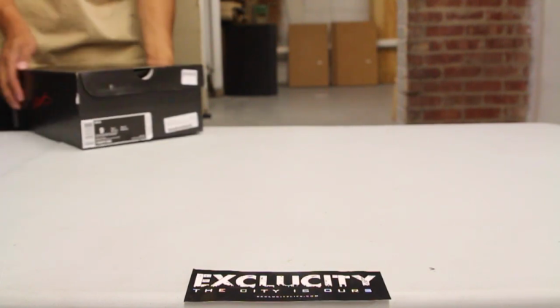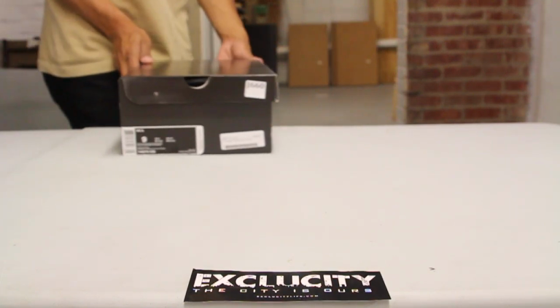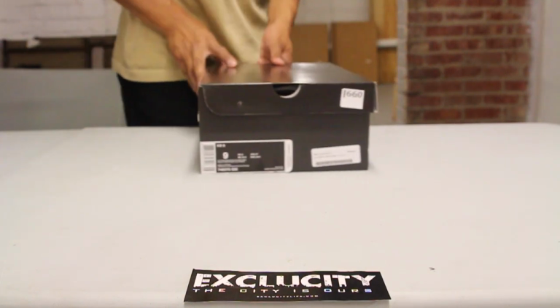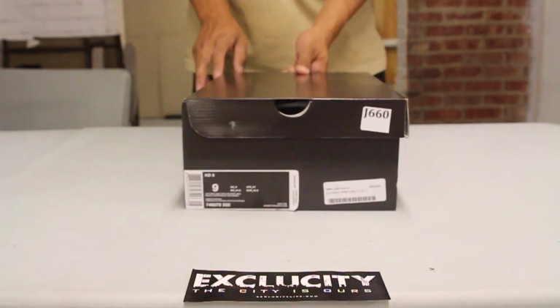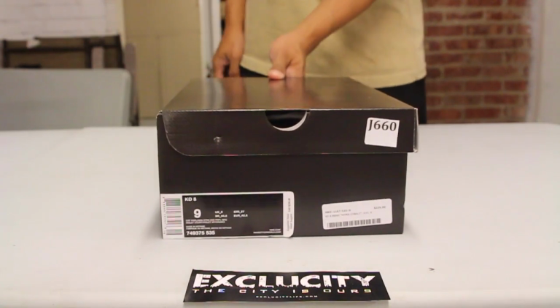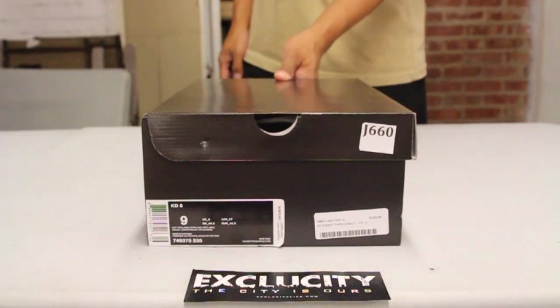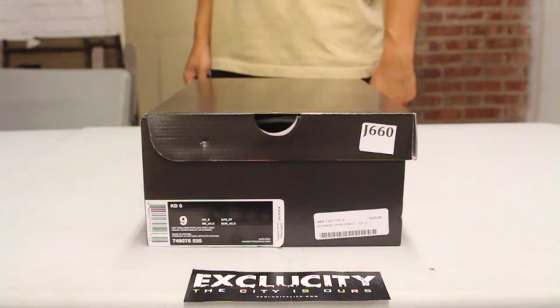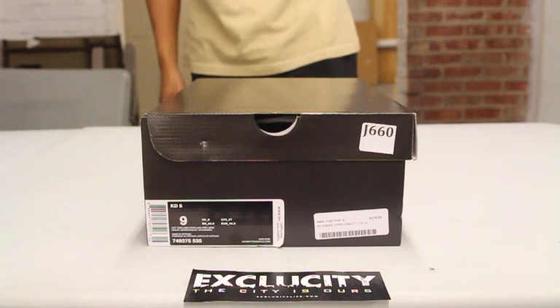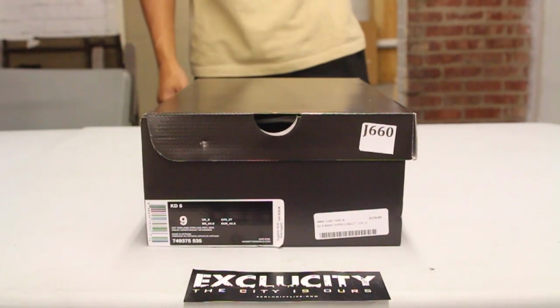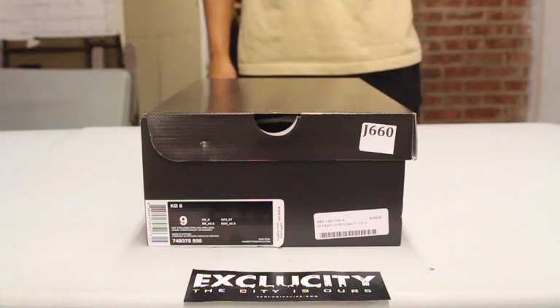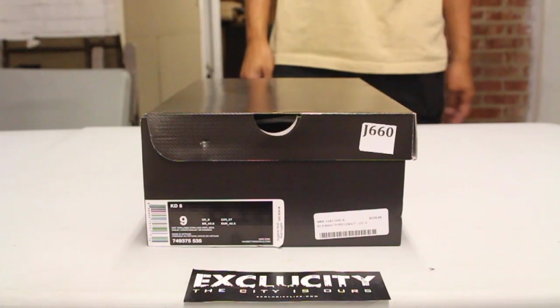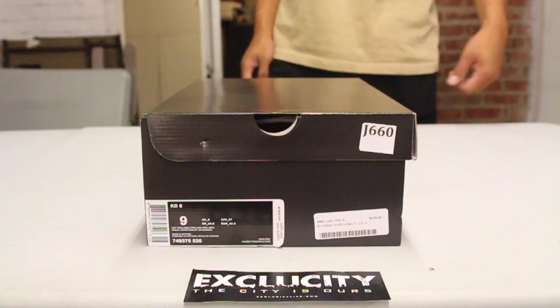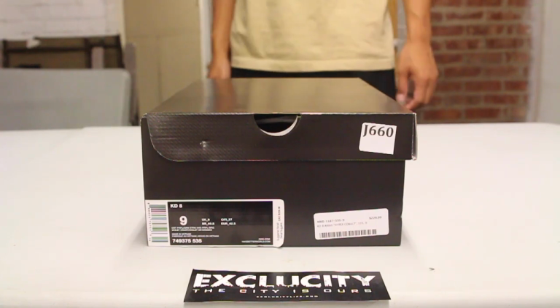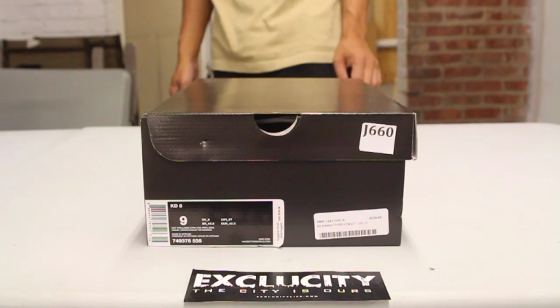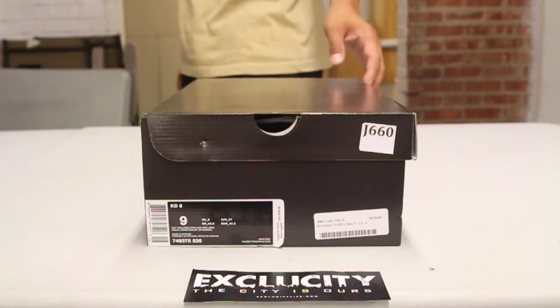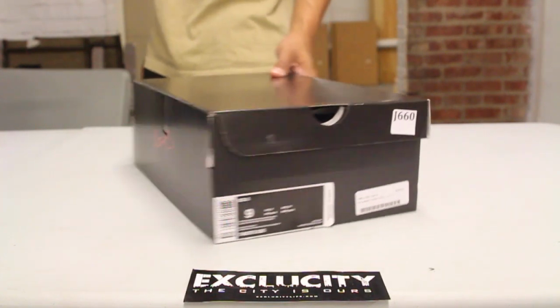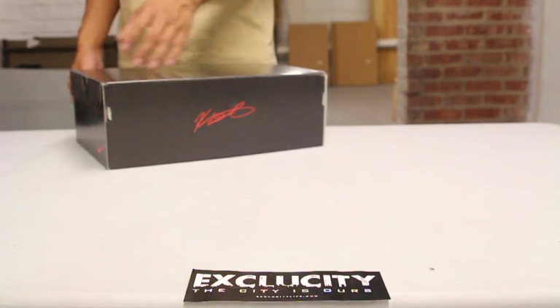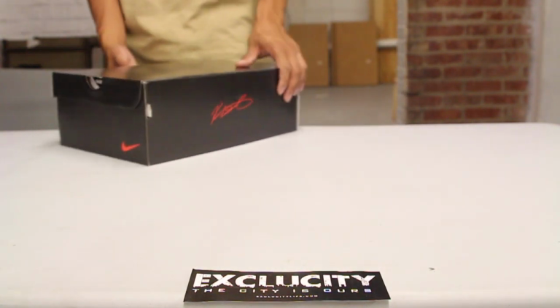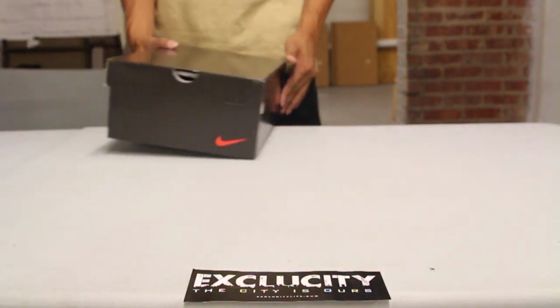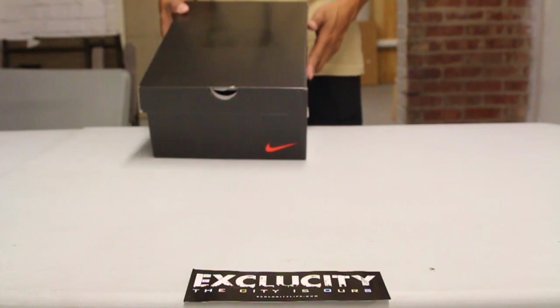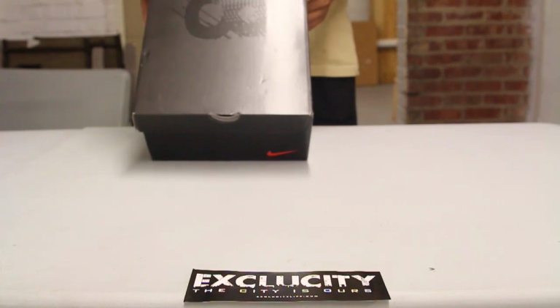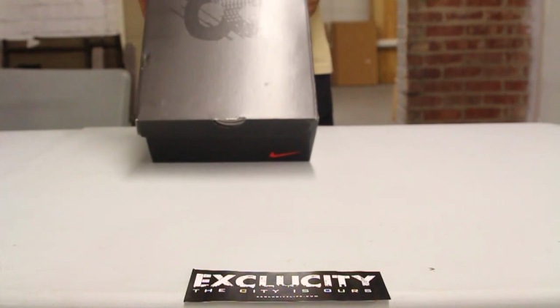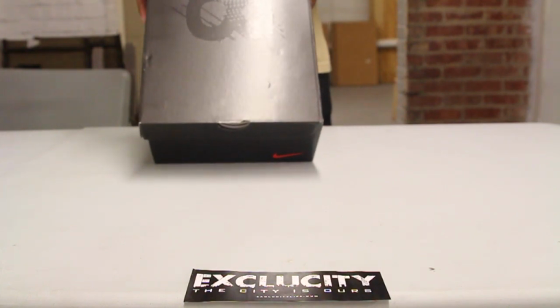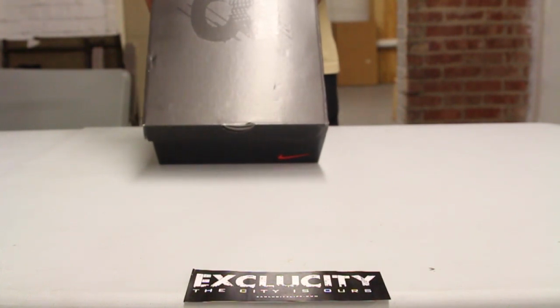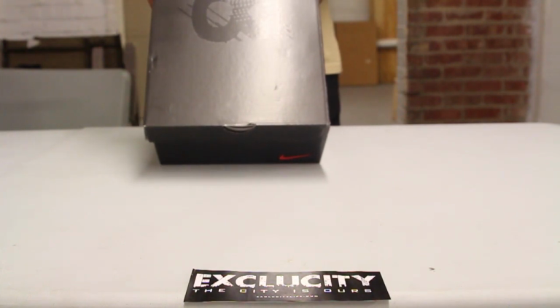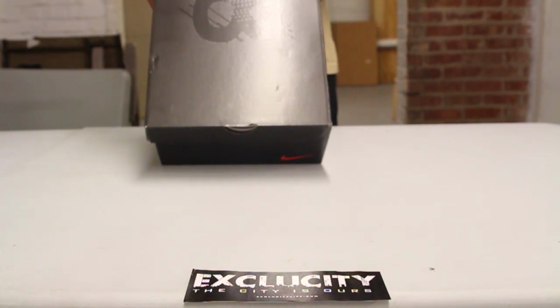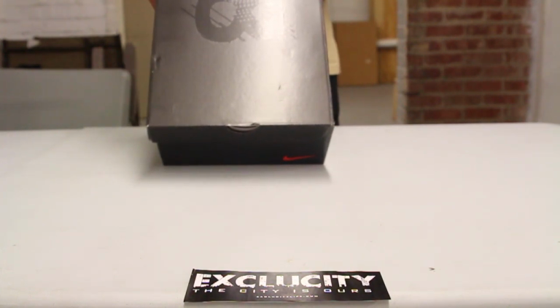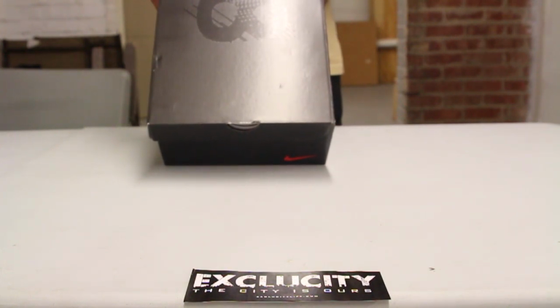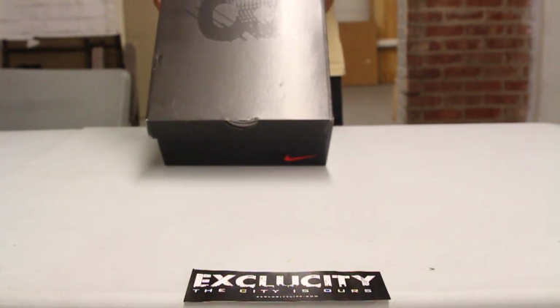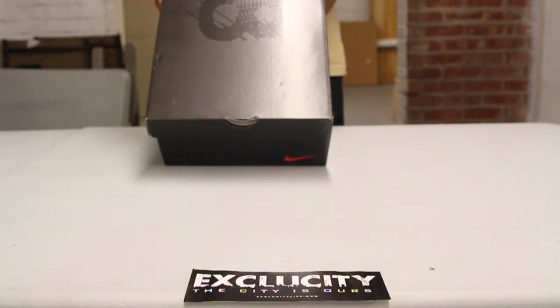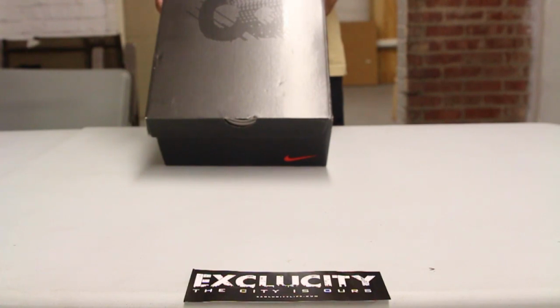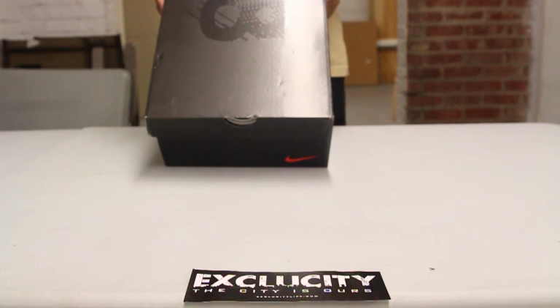We have the Odd Texas City coming to you with another unboxing video. We got the KD-8 in the suit colorway for you guys. The official colors for this sneaker are Quart Purple, Green Strike, and Hyper Cobalt.